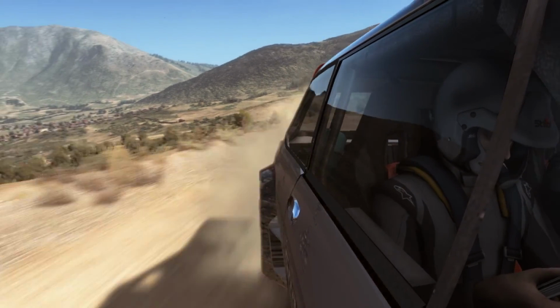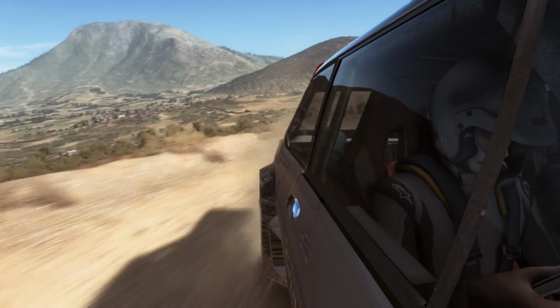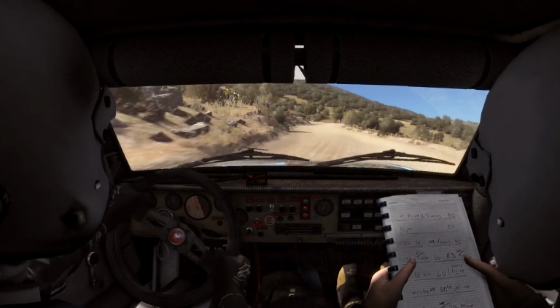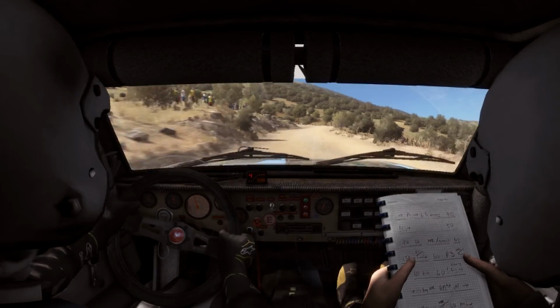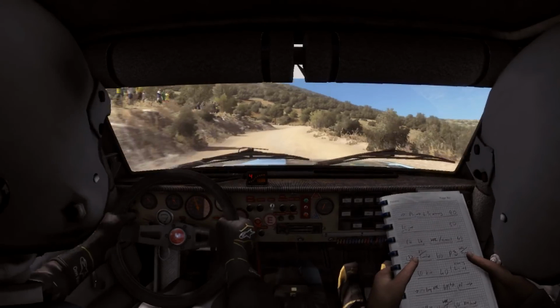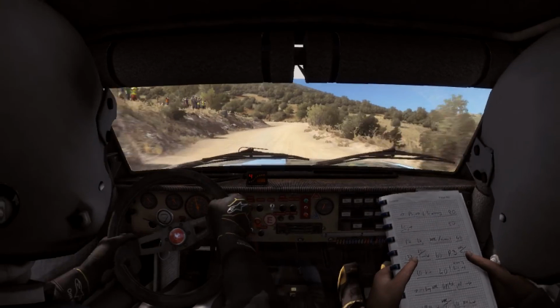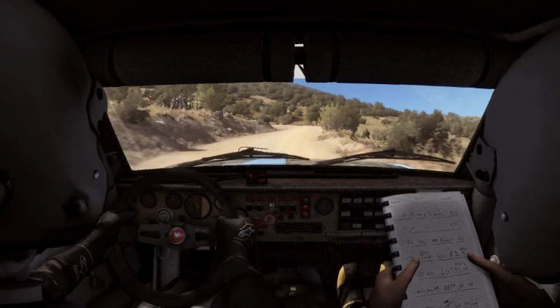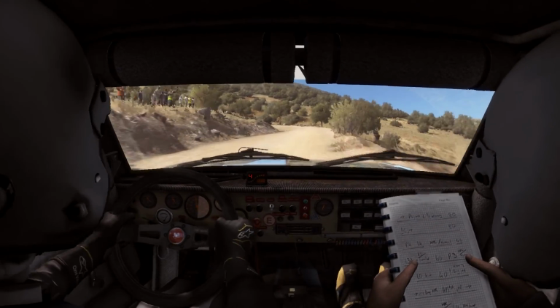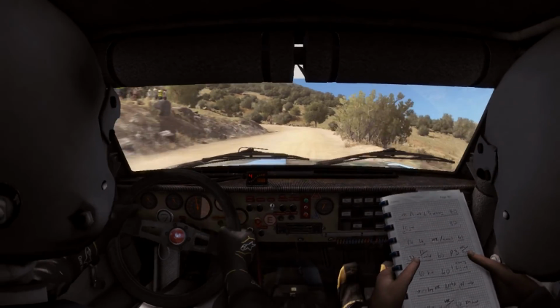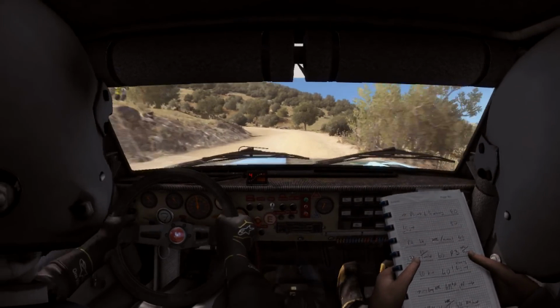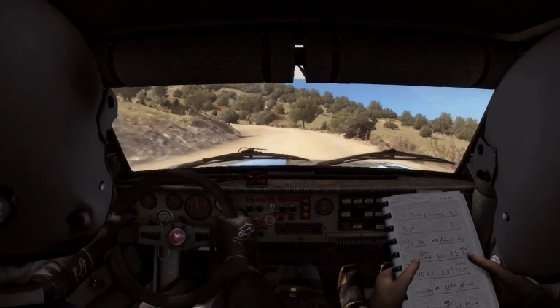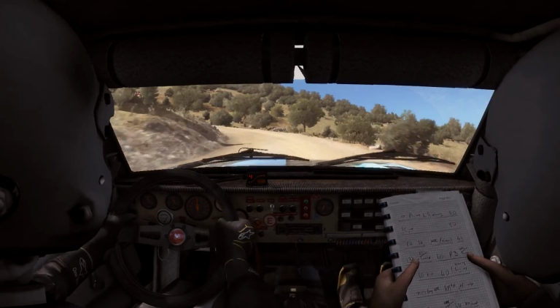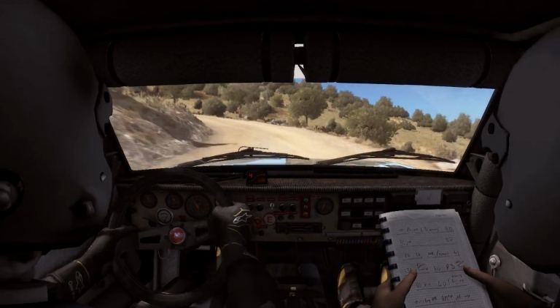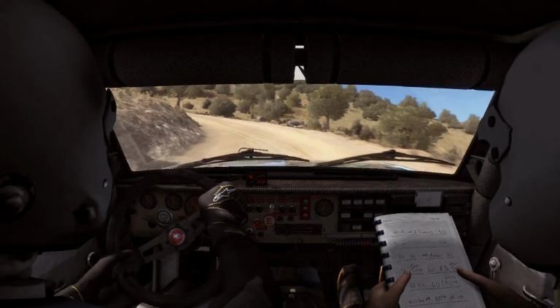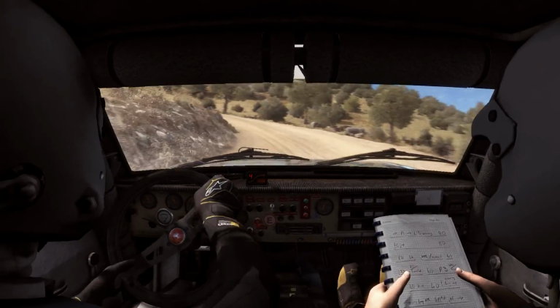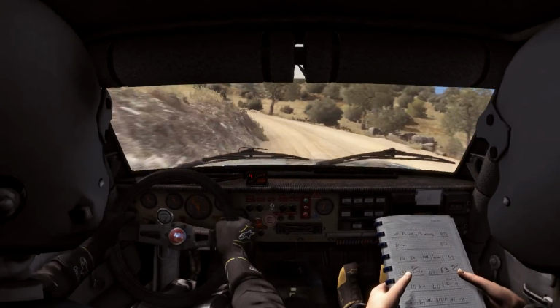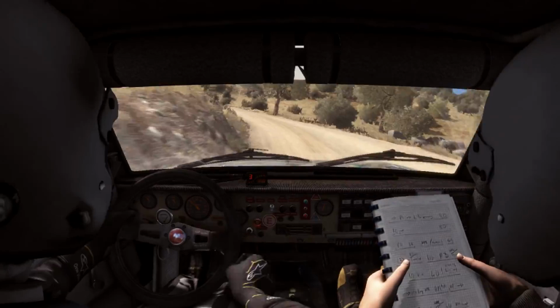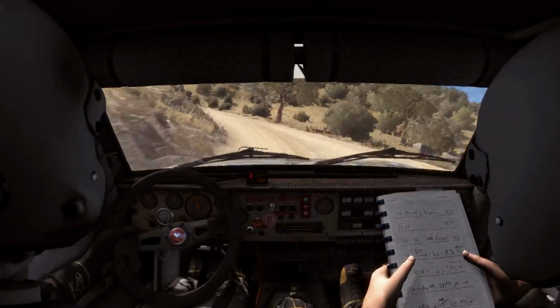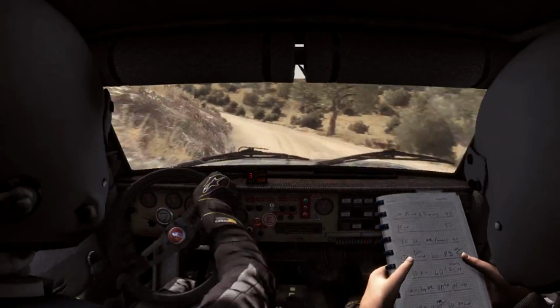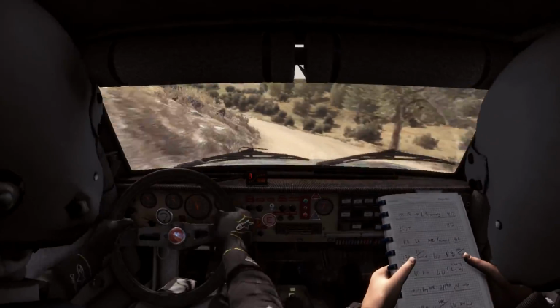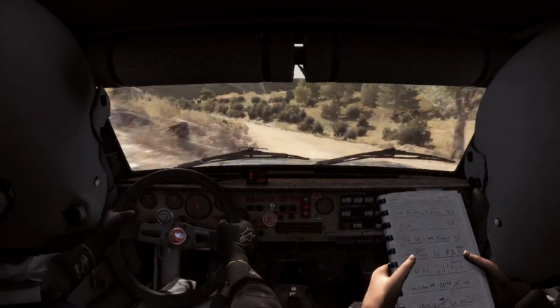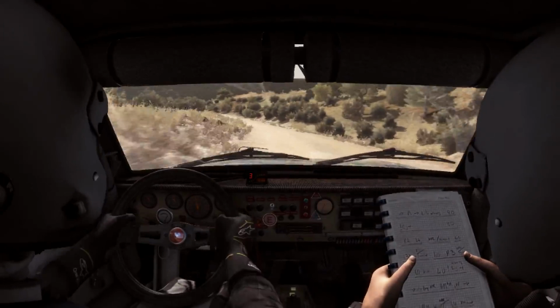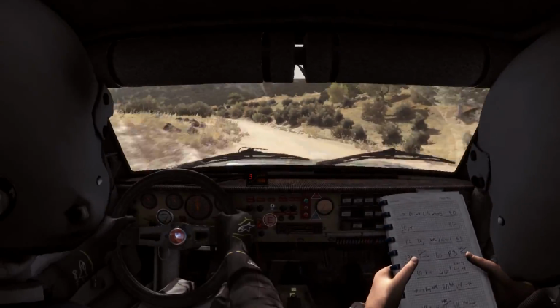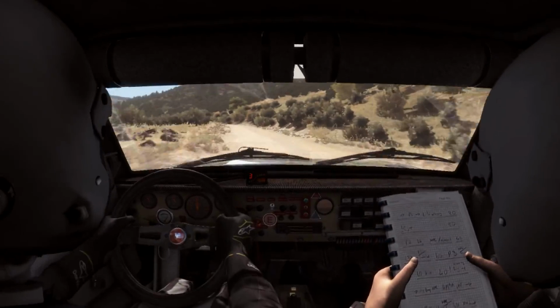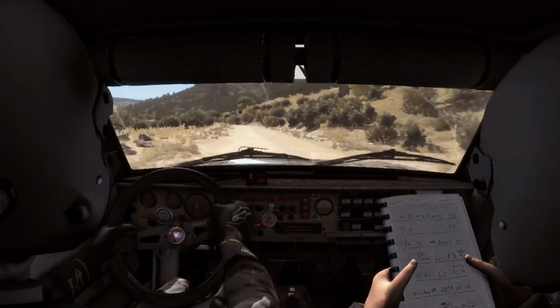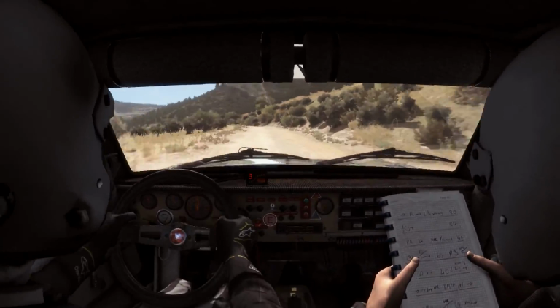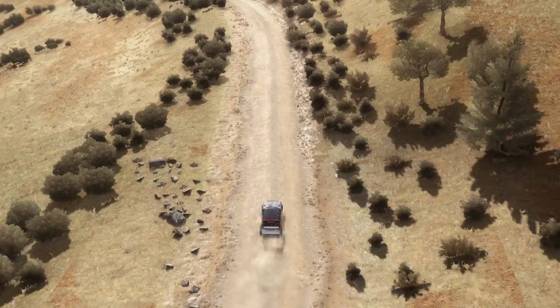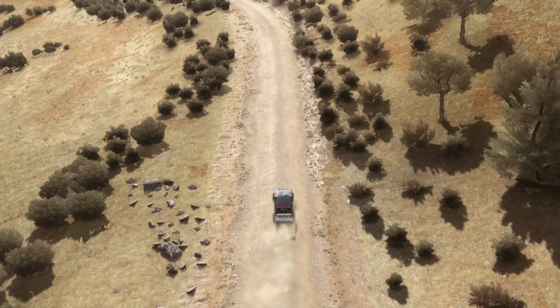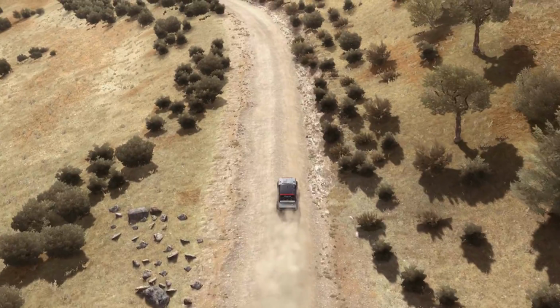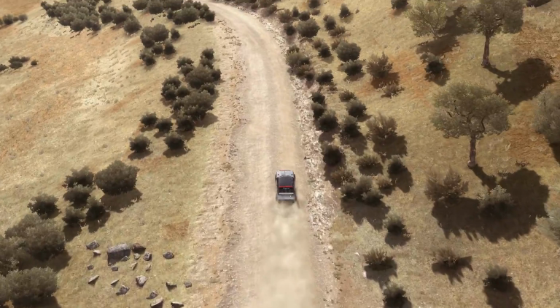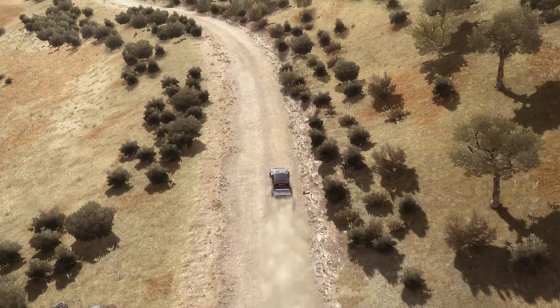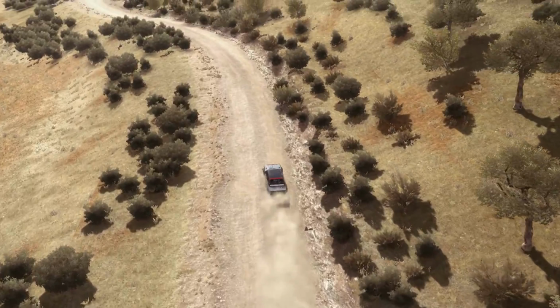And left 2, open 60. Left 5 long, over crest.